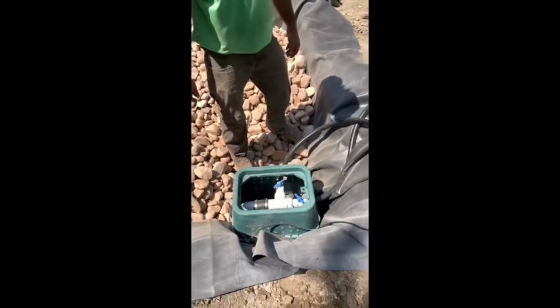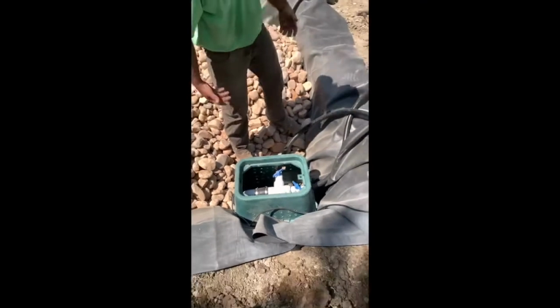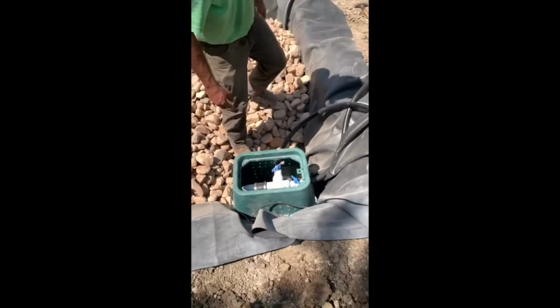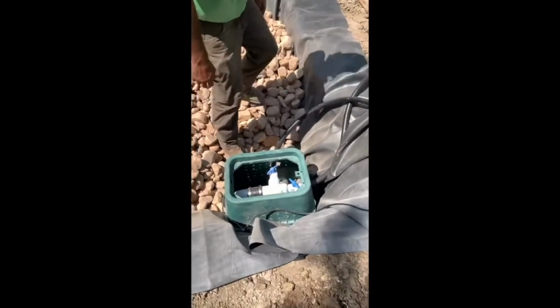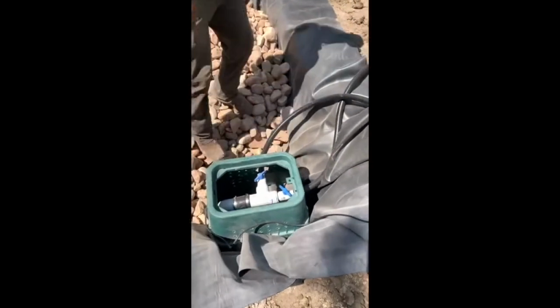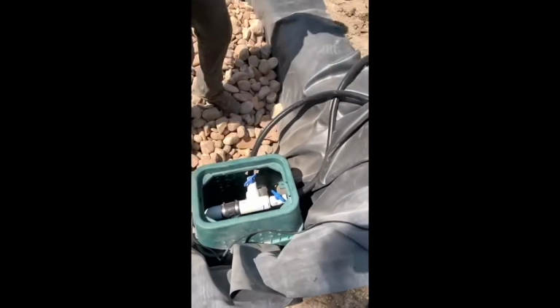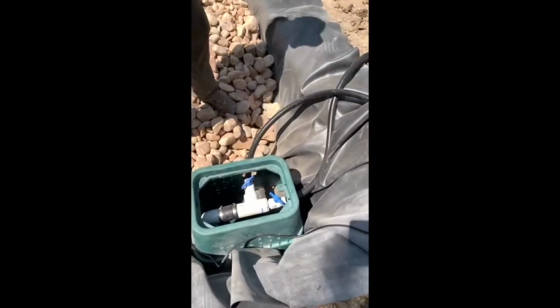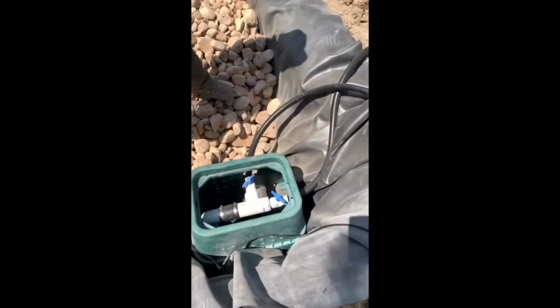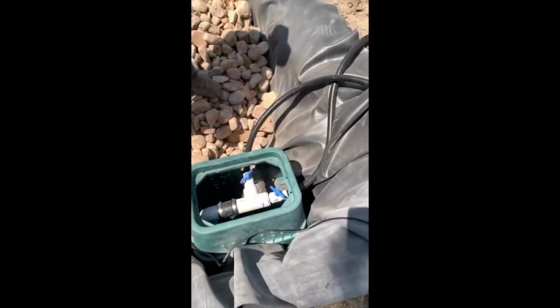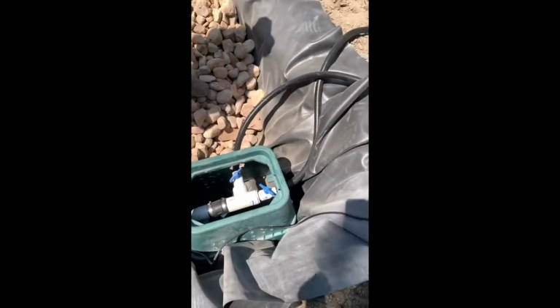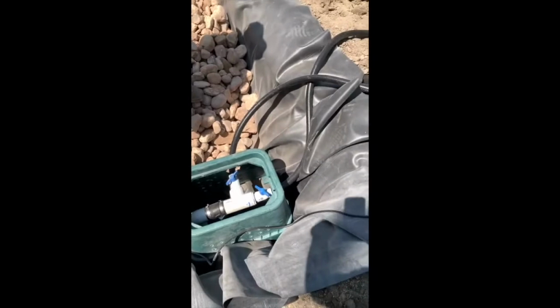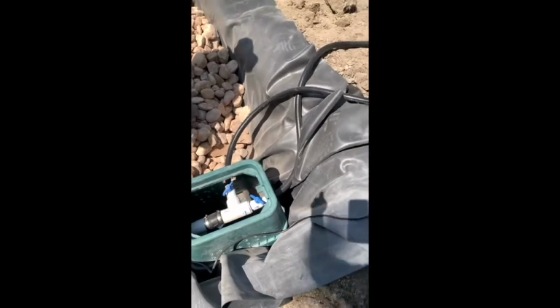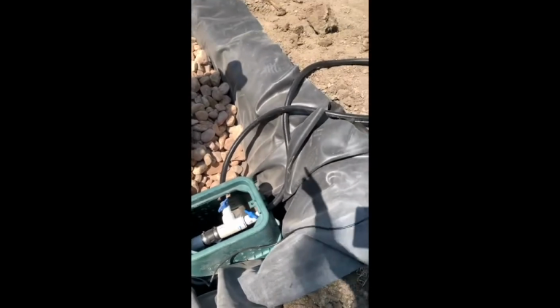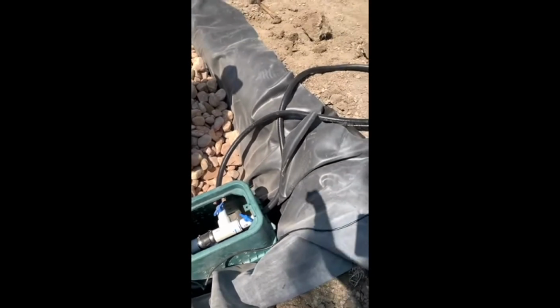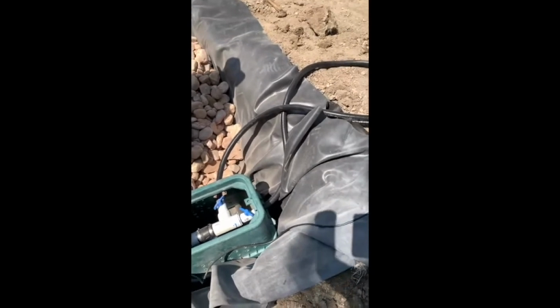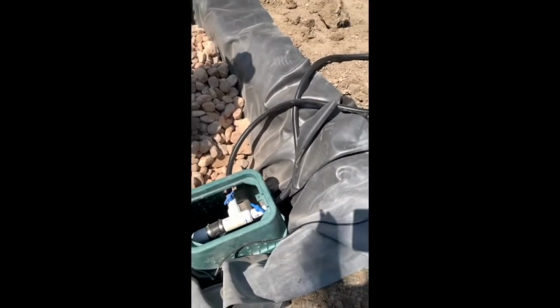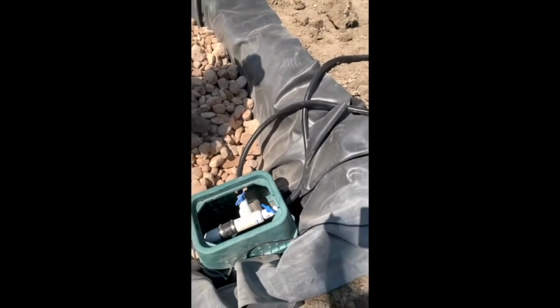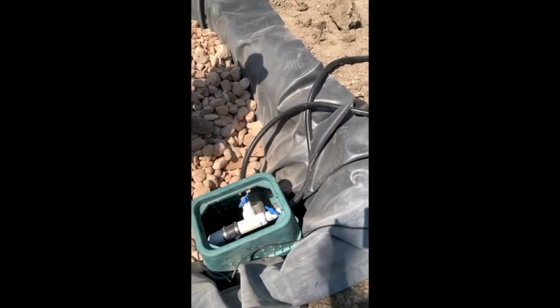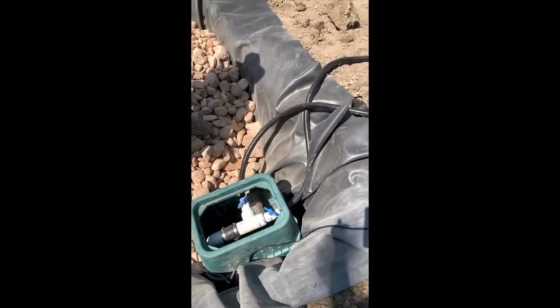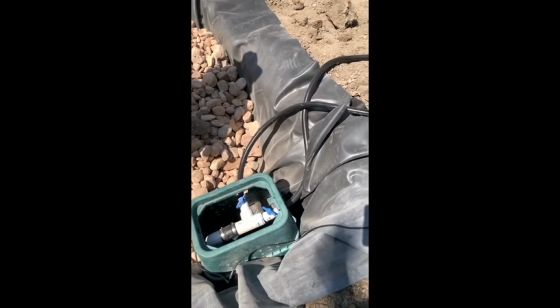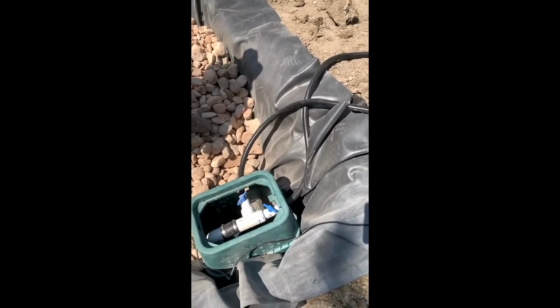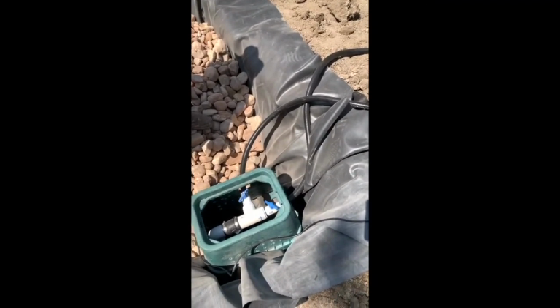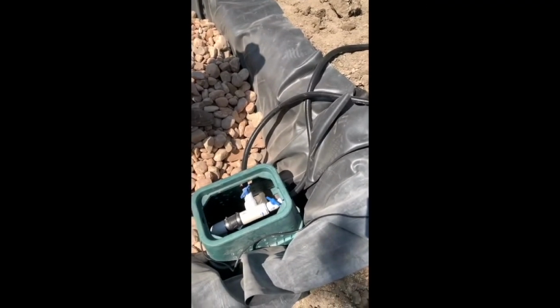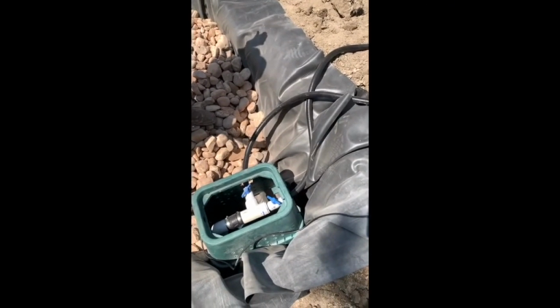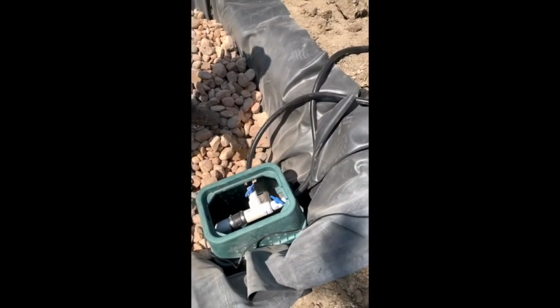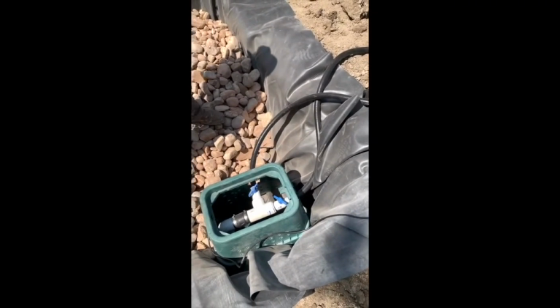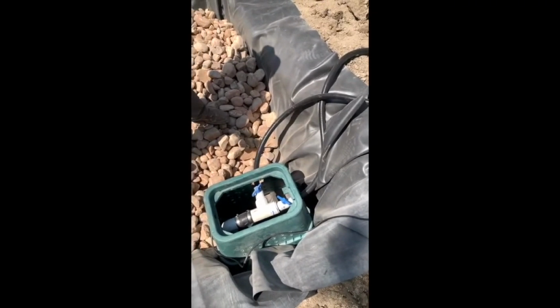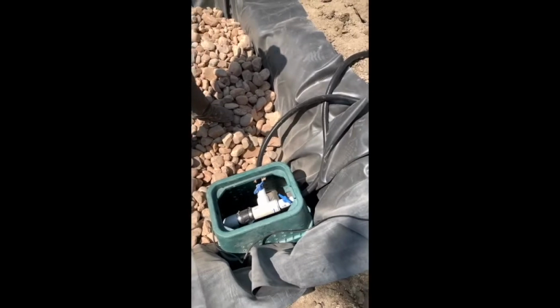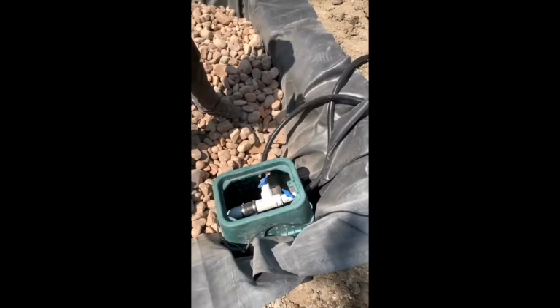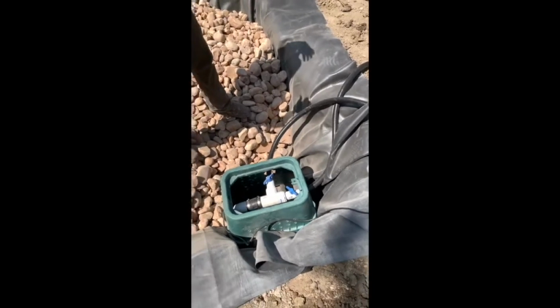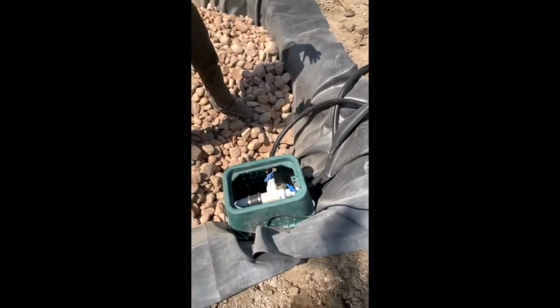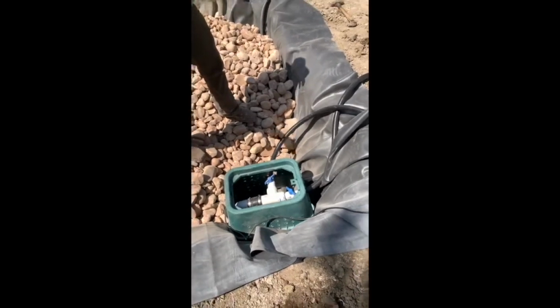Water flow adjustment — for example if you have a rock that's further away and you want the water flow a little higher — it just depends on the specific site setup.